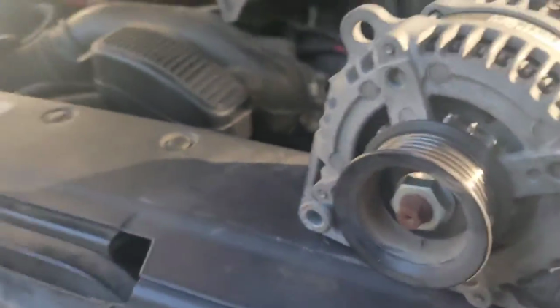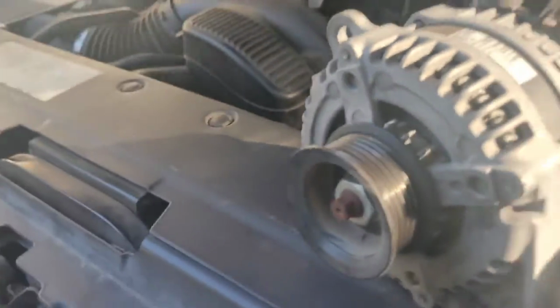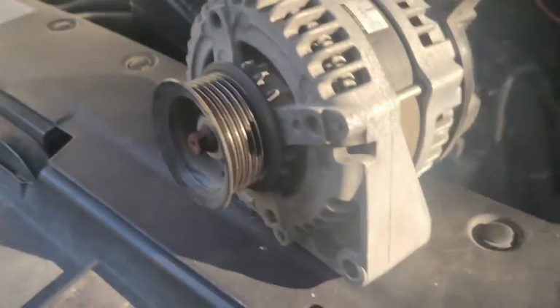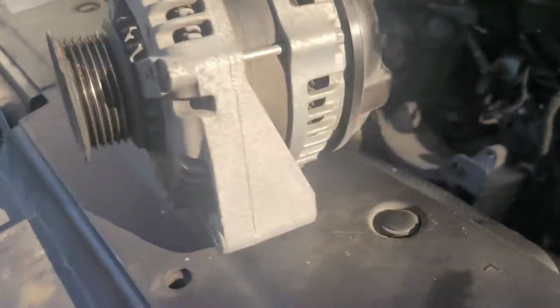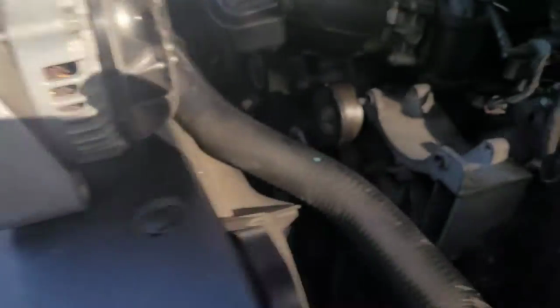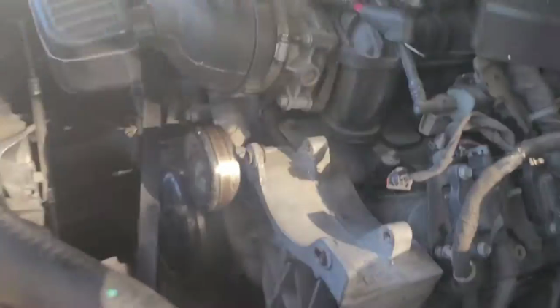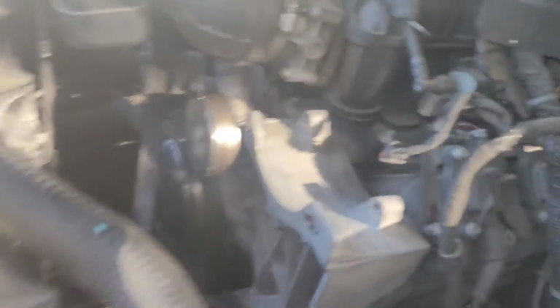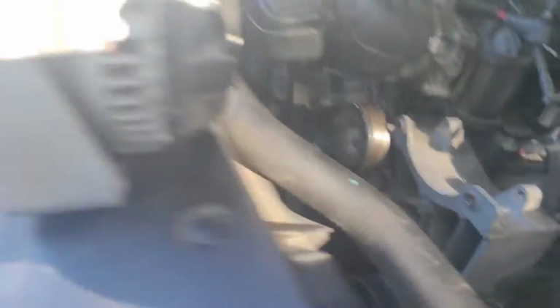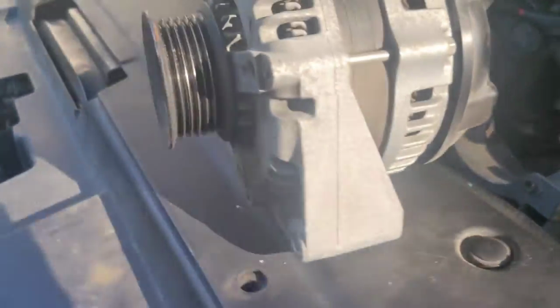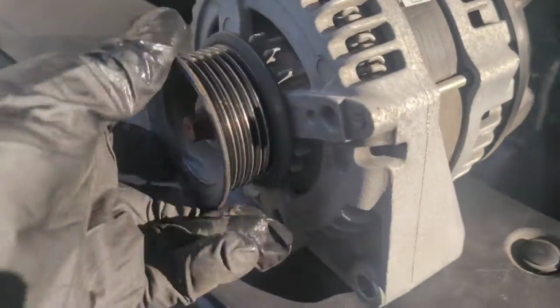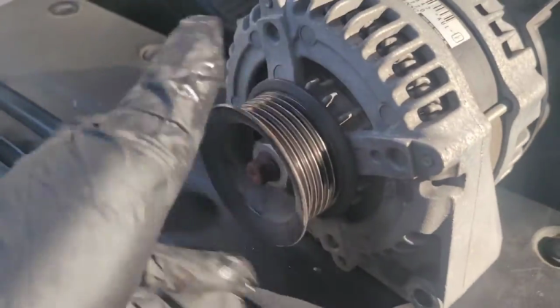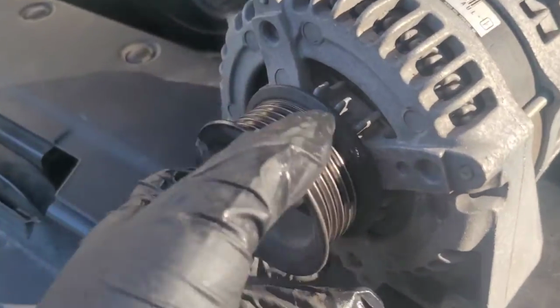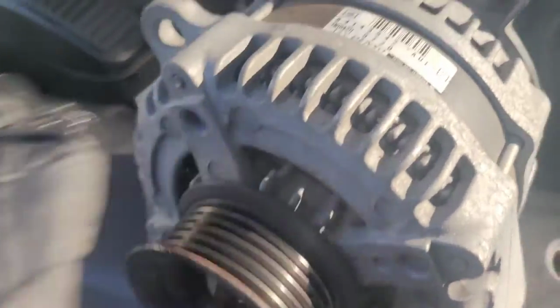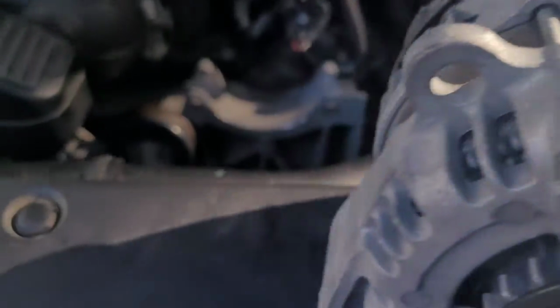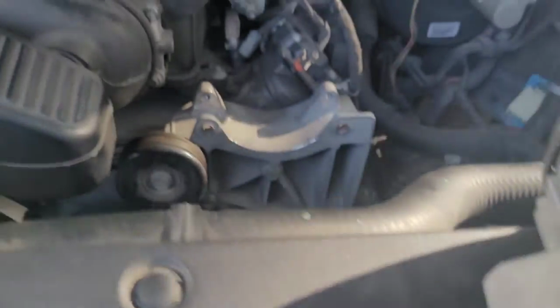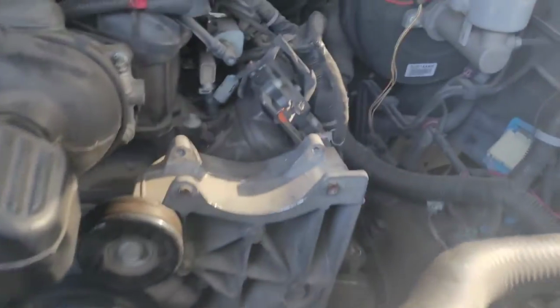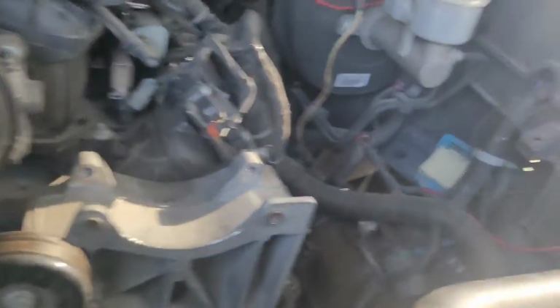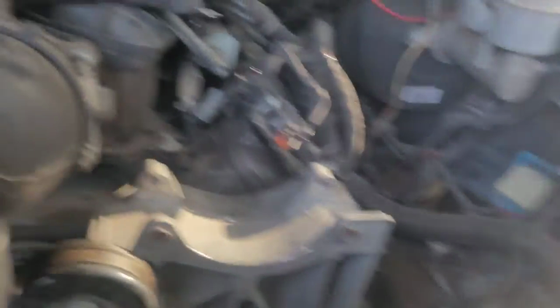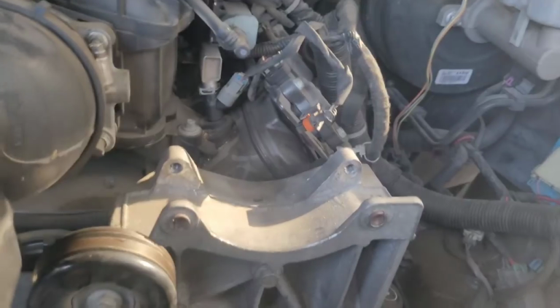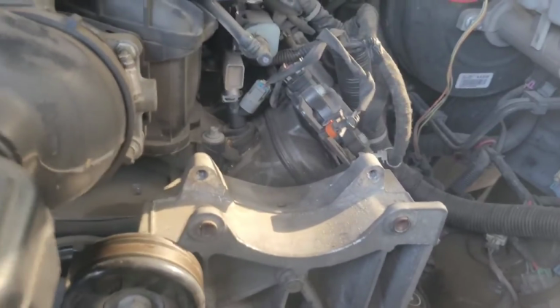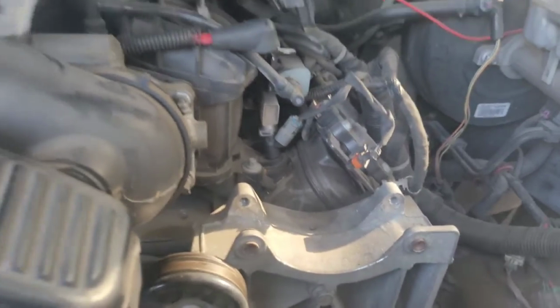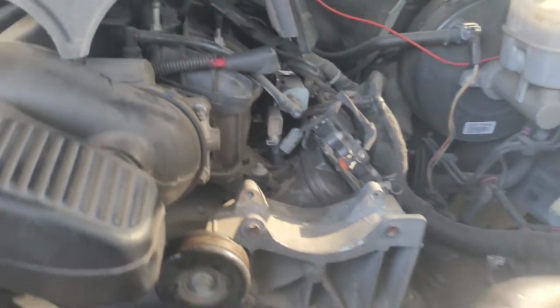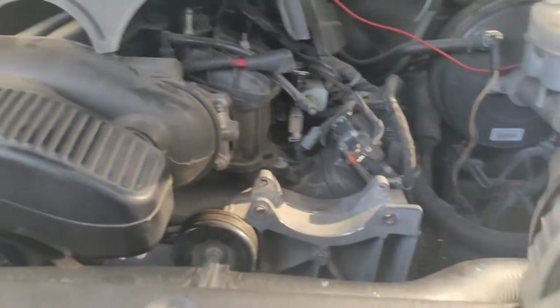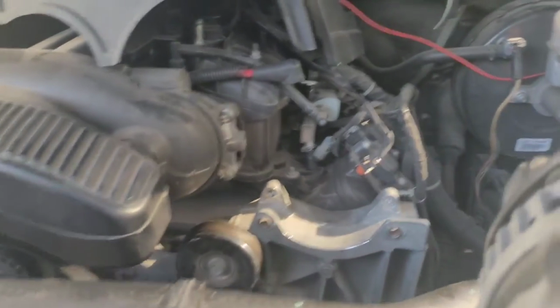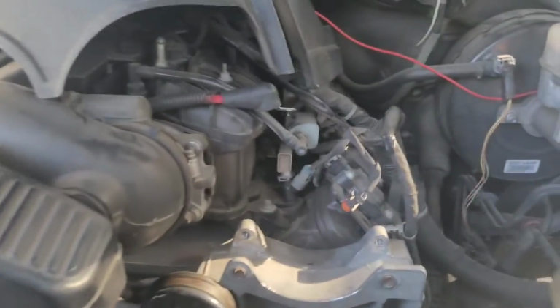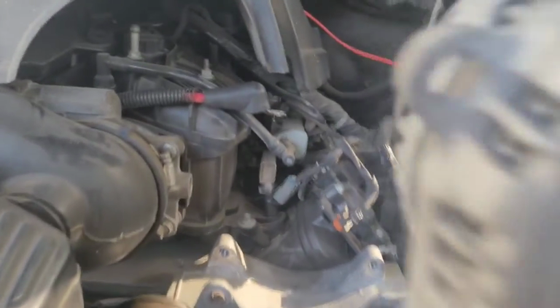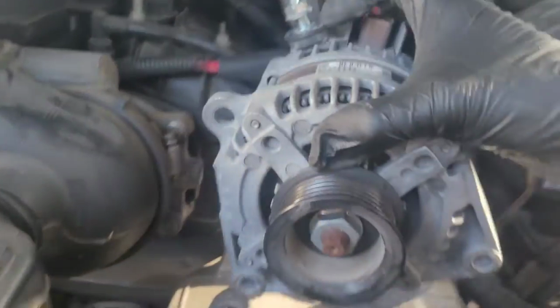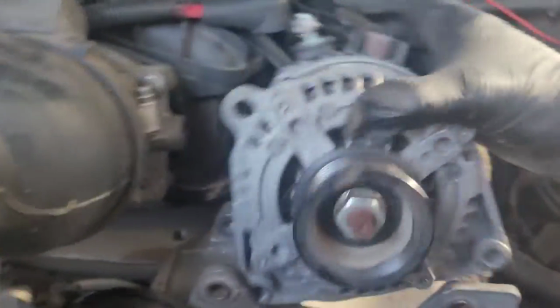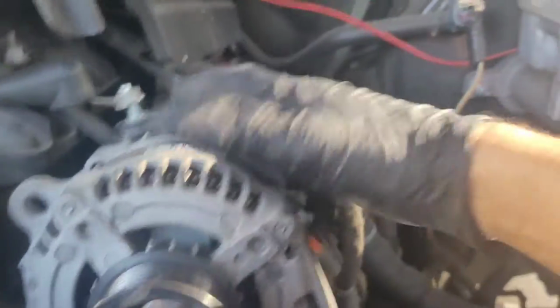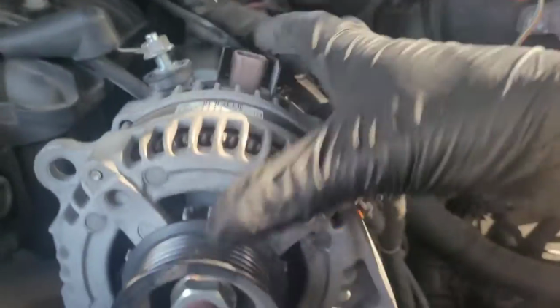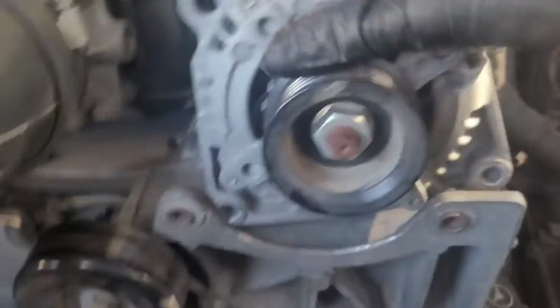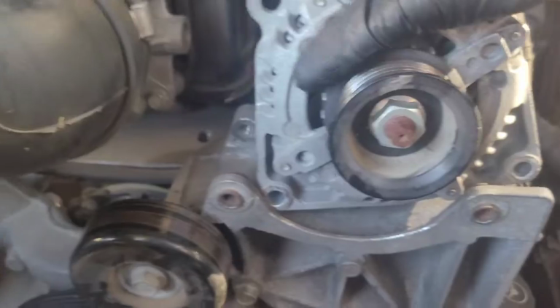So there's your alternator. There's actually nothing wrong with this one — I just made this to show you guys how quick and easy it was to do it. So when you put it back in, or your new alternator goes in...